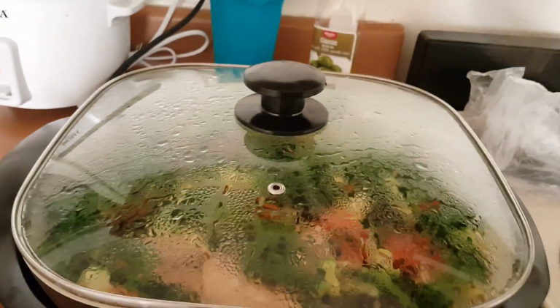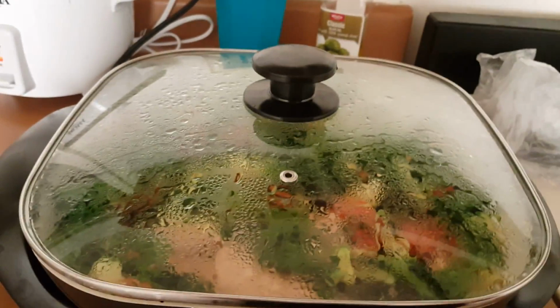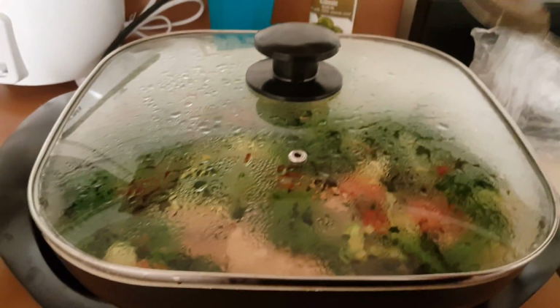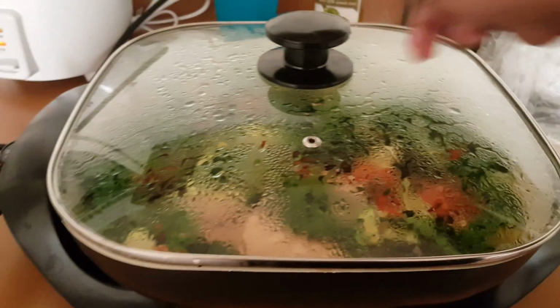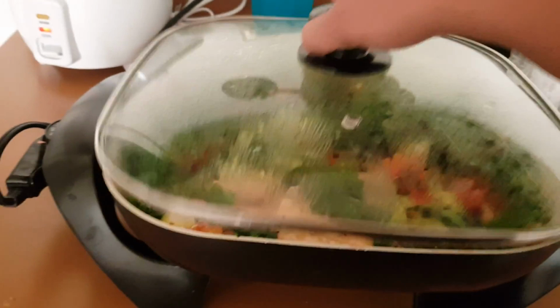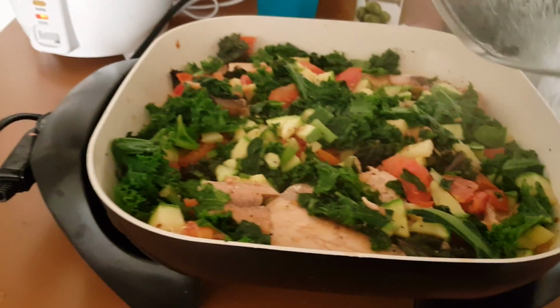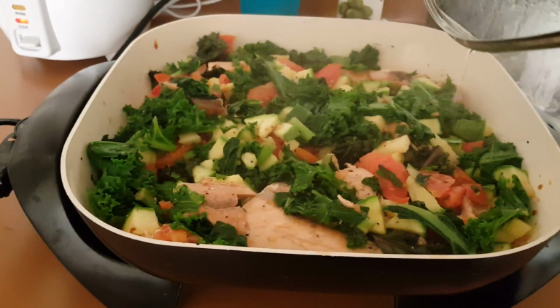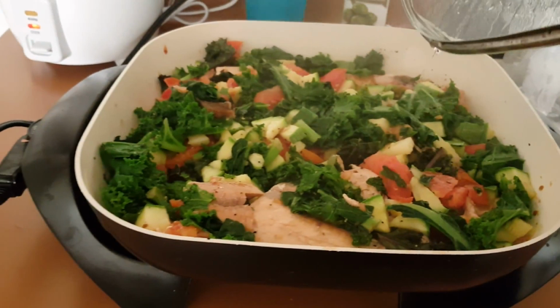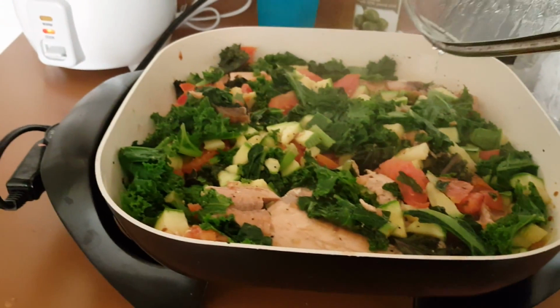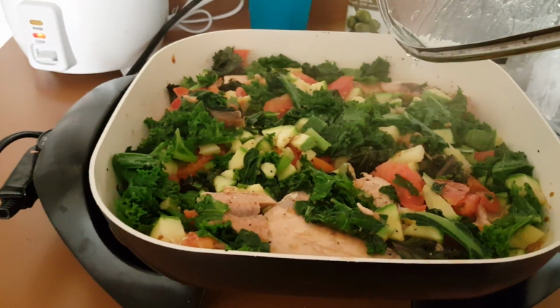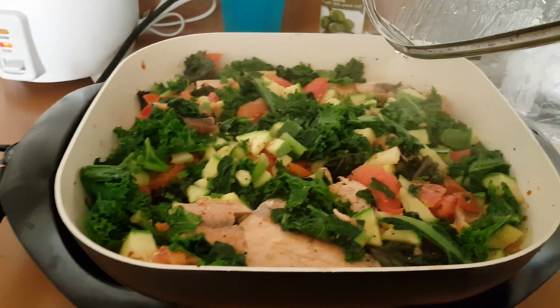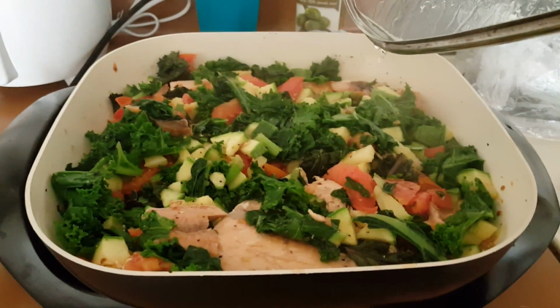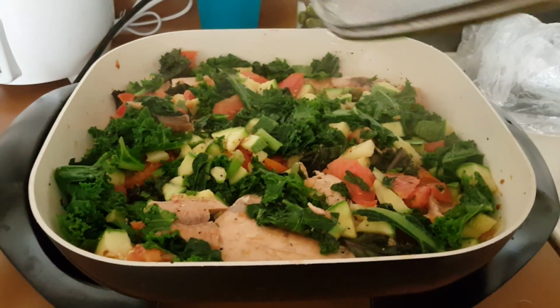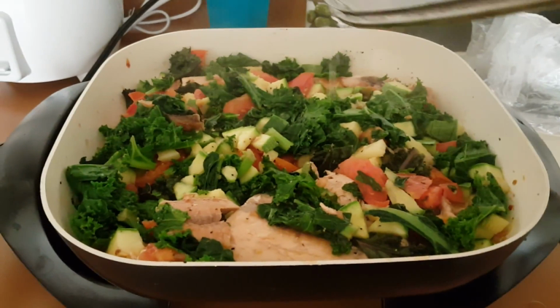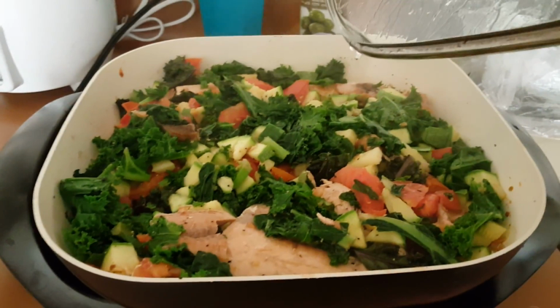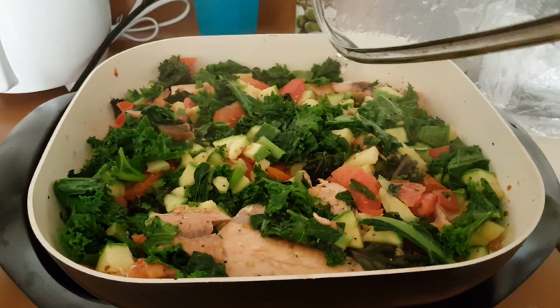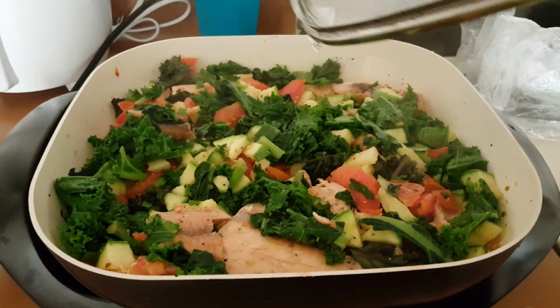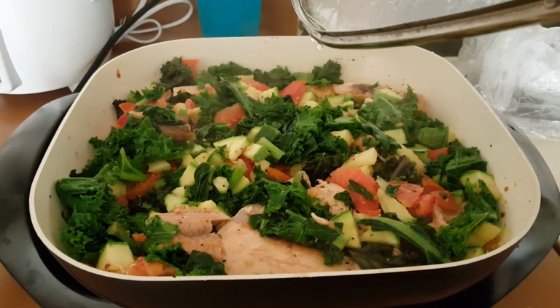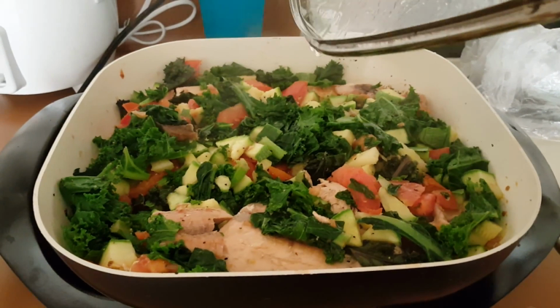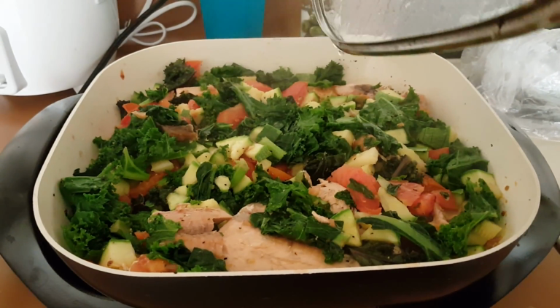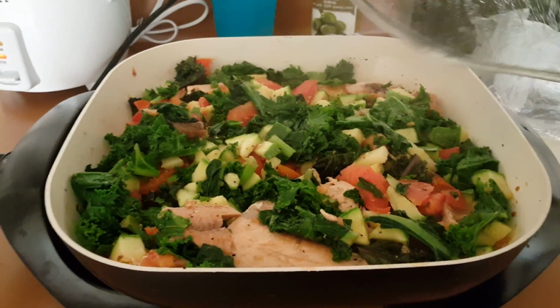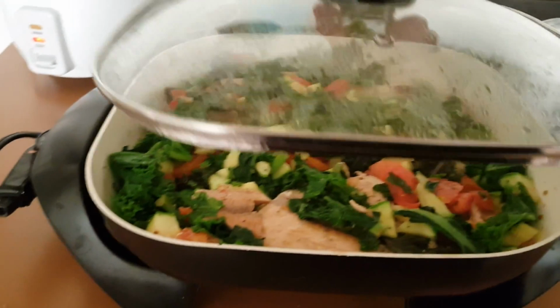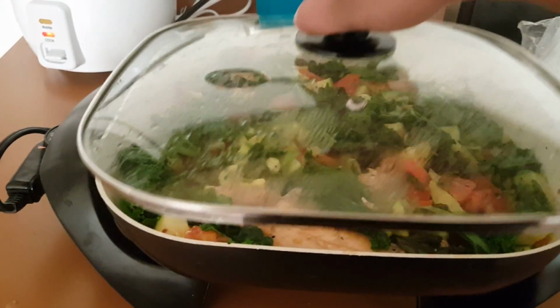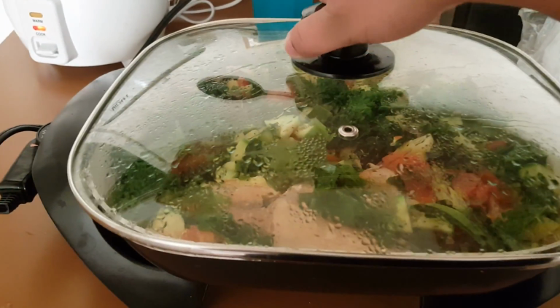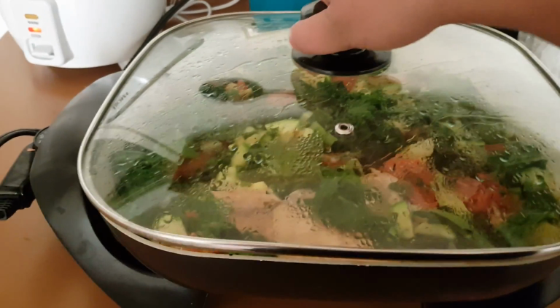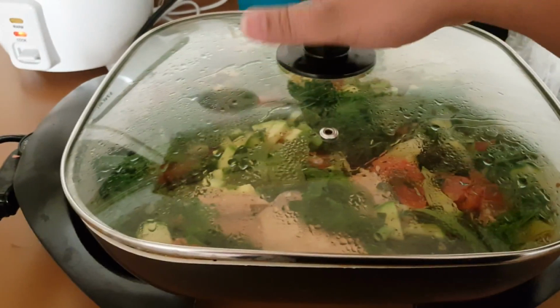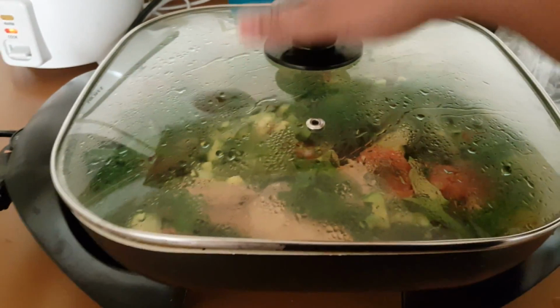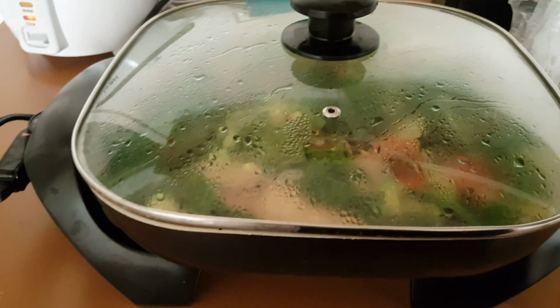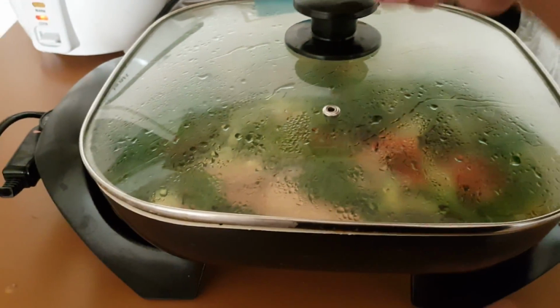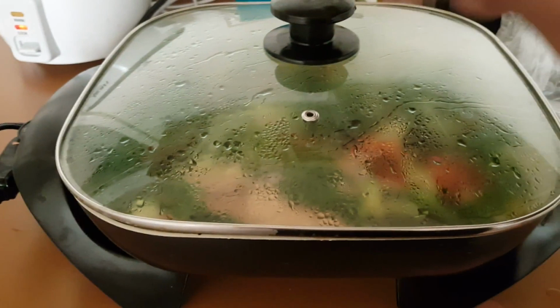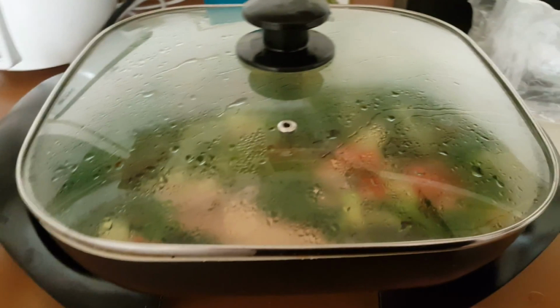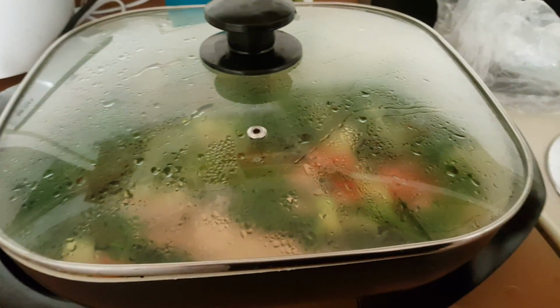I'll see you guys. I hope you enjoyed my video — it's just so simple. I don't really like to make it complicated. You can add more if you want. You can experiment with your vegetables, whatever you like in there — corn, asparagus, whatever you want.